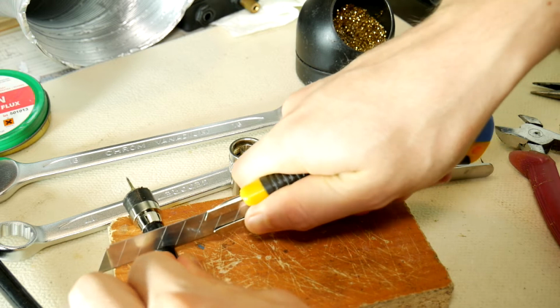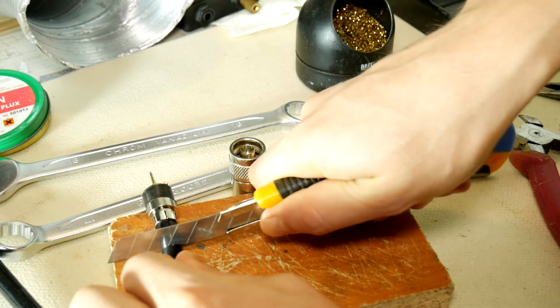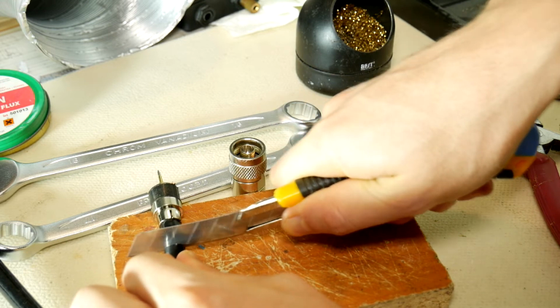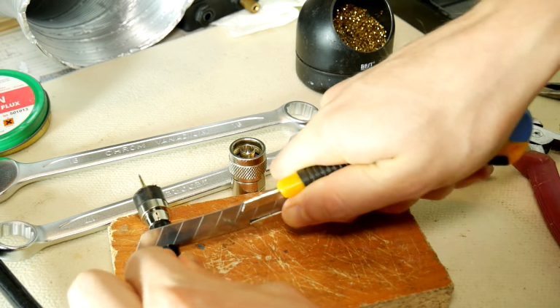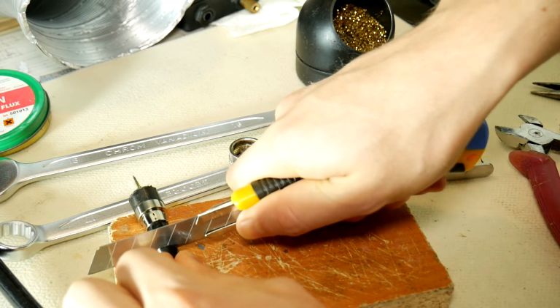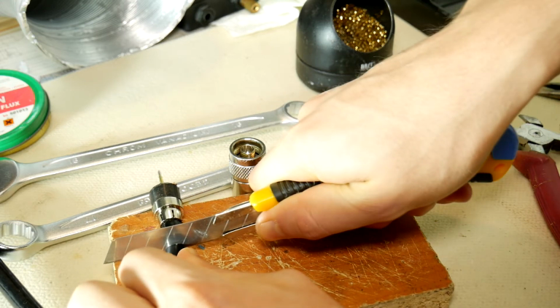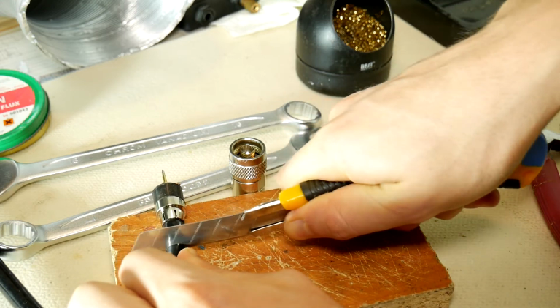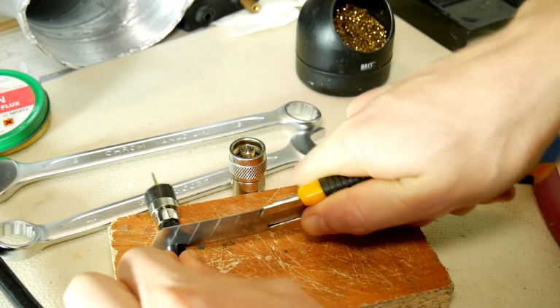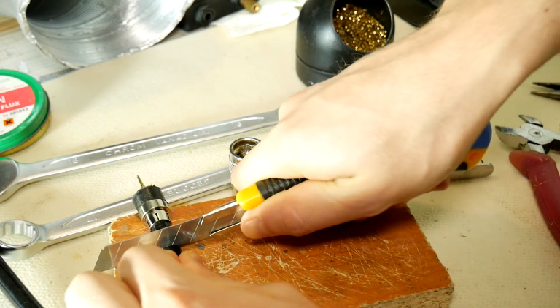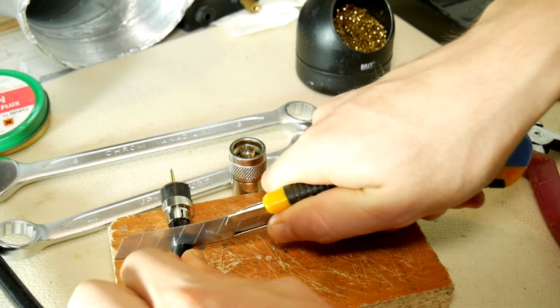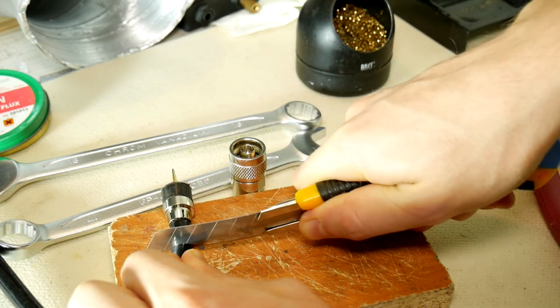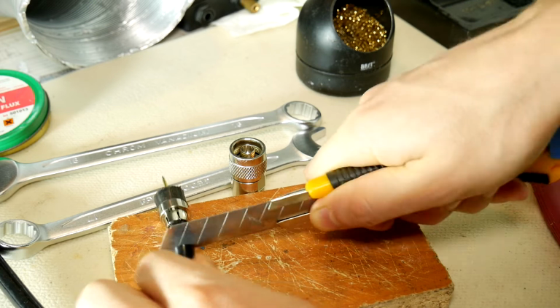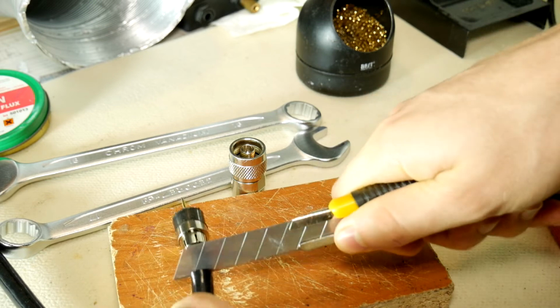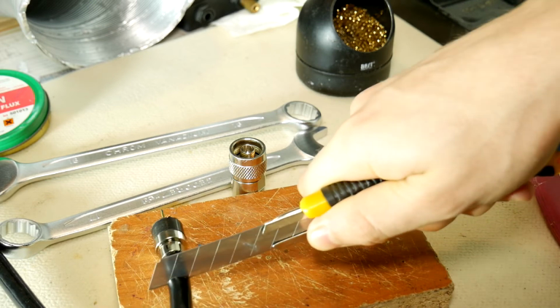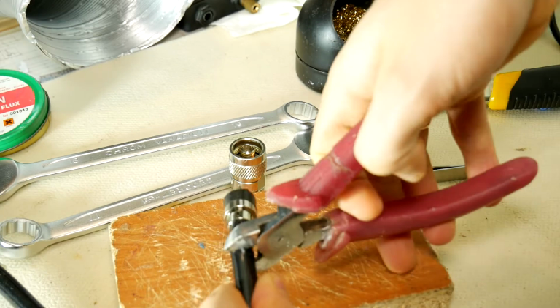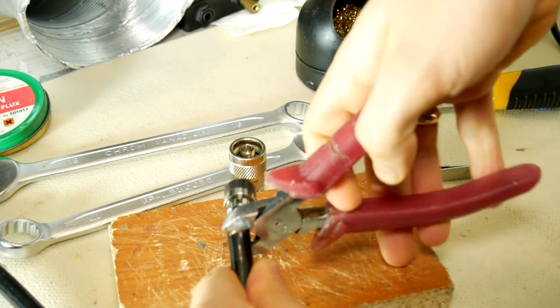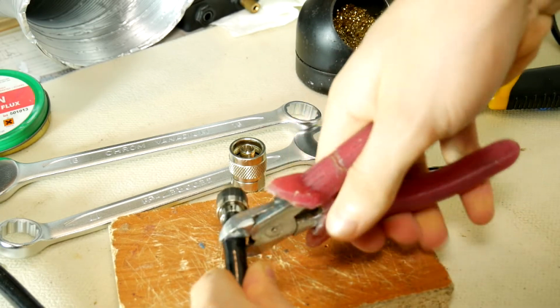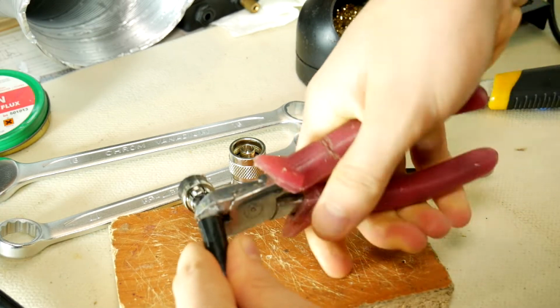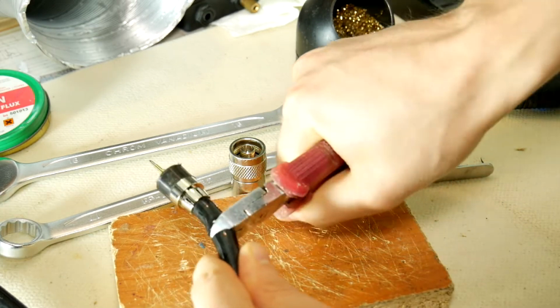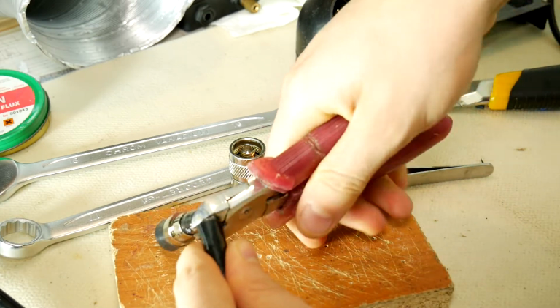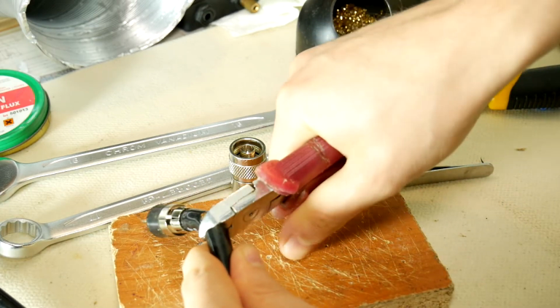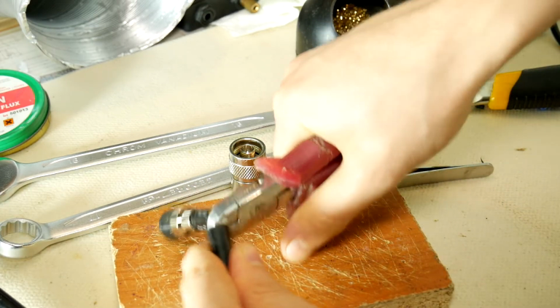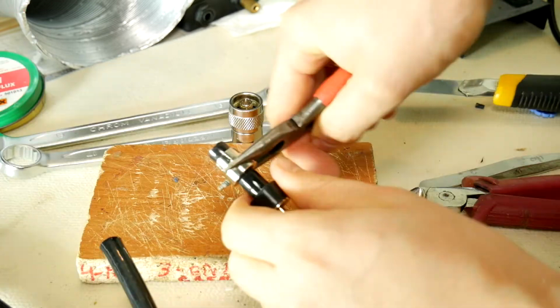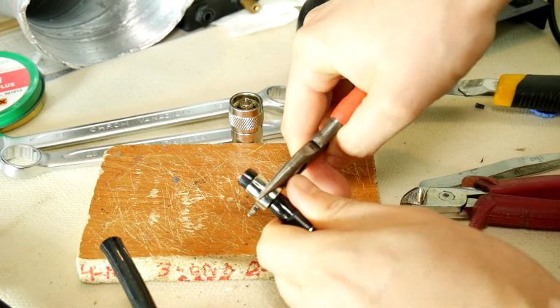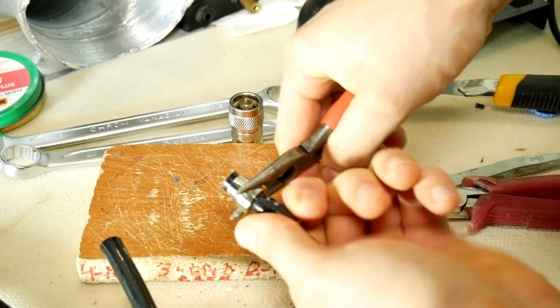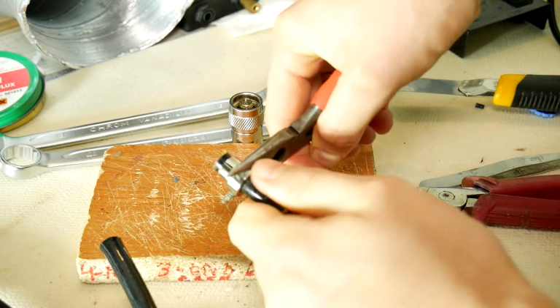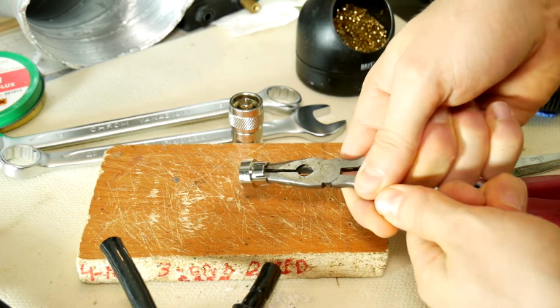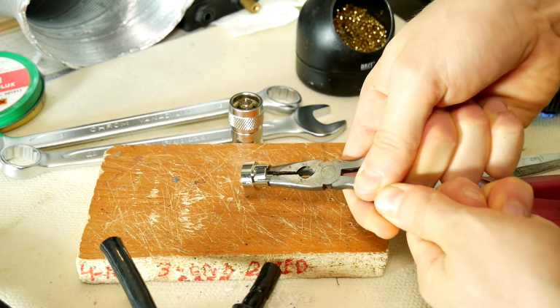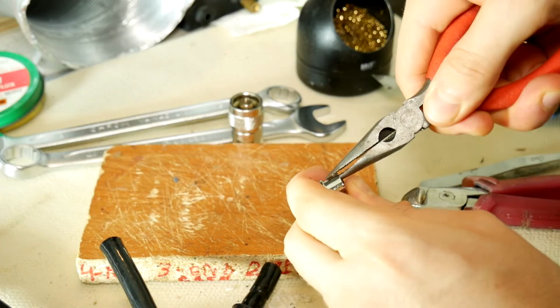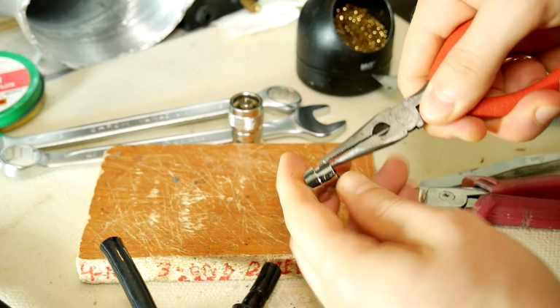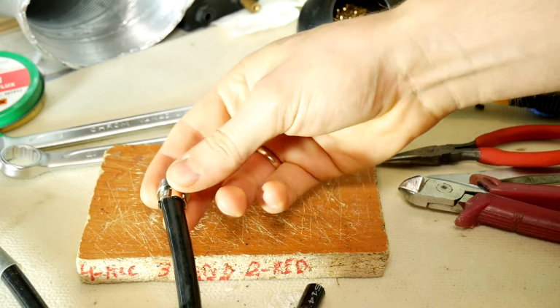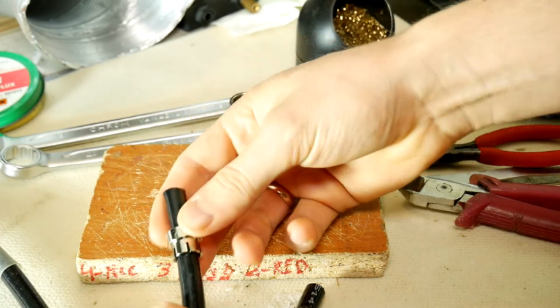Cut off the cable after the damaged parts so that we can work with a healthy cable. Cutting it won't be easy because the central conductor has several thick copper cores — I advise you to use pliers. Then remove the cable clamping ring, make it a little bit wider, and put it on our healthy cable.